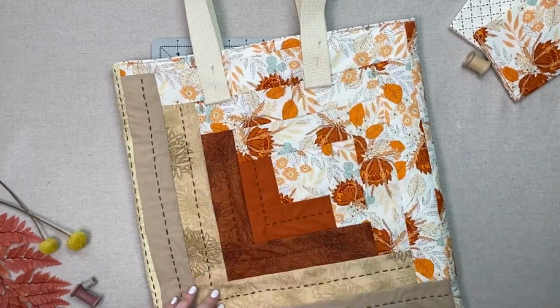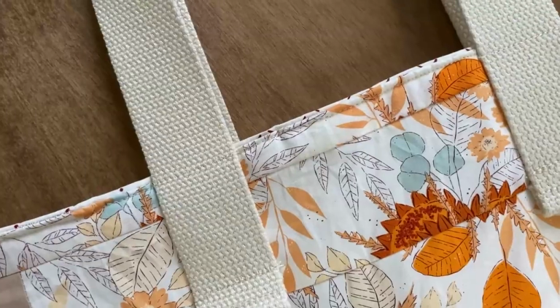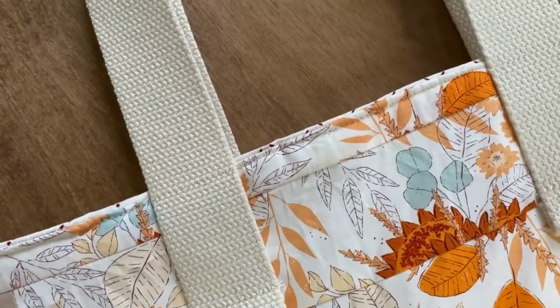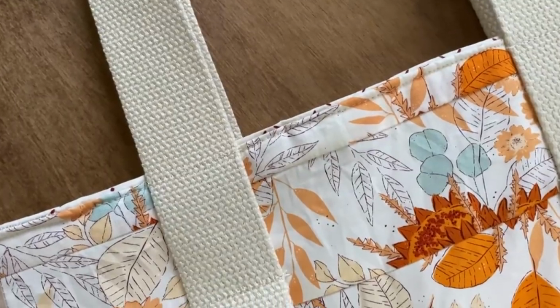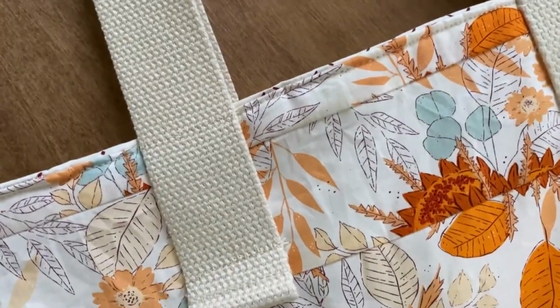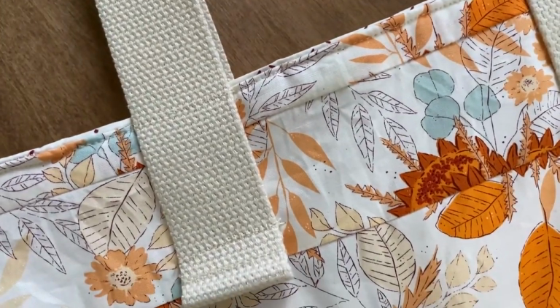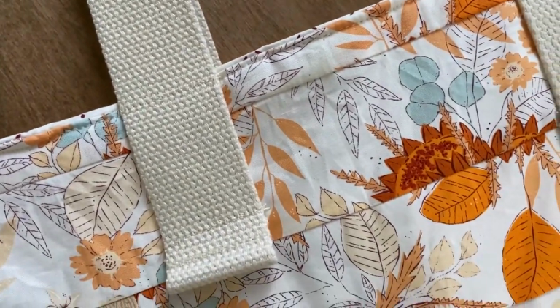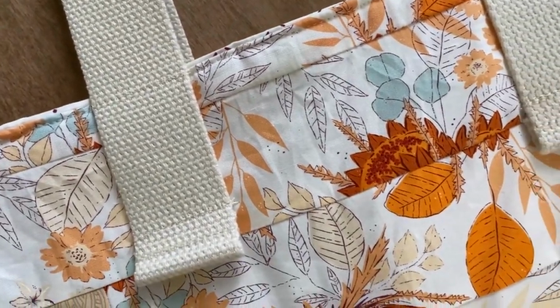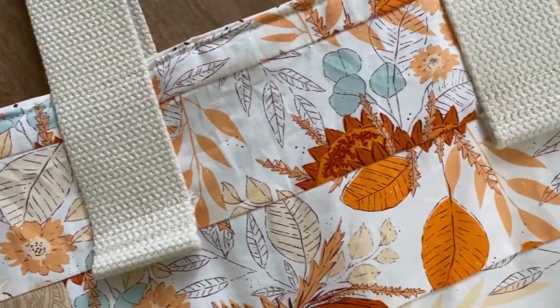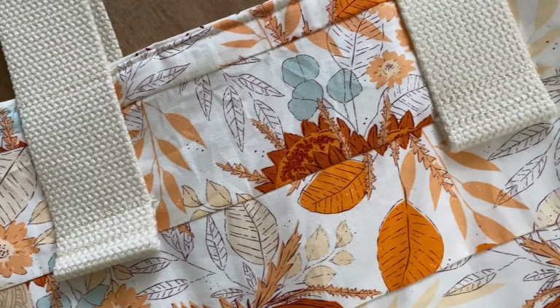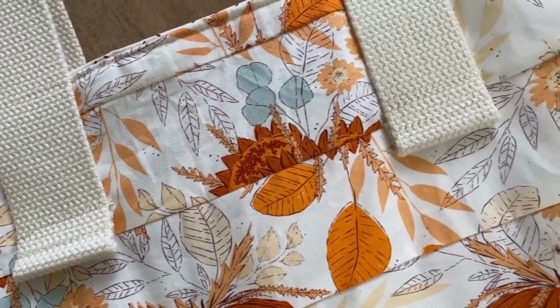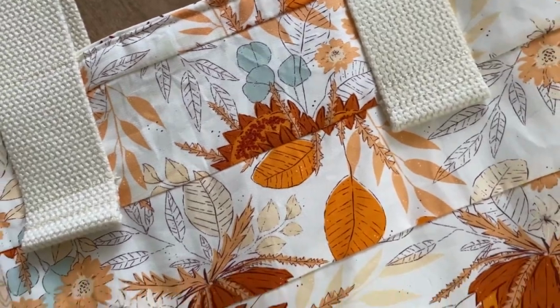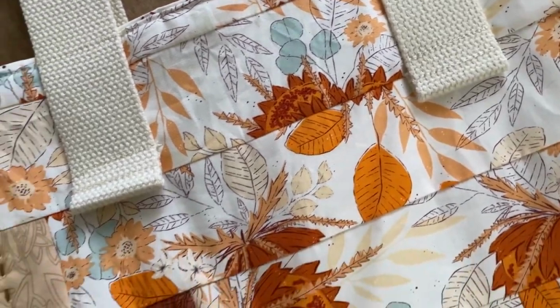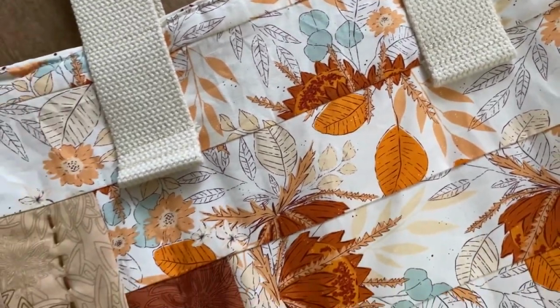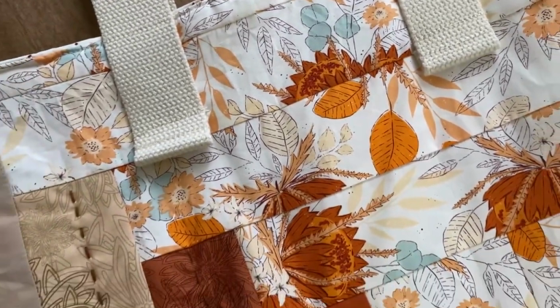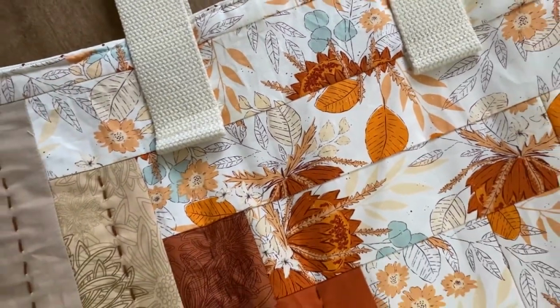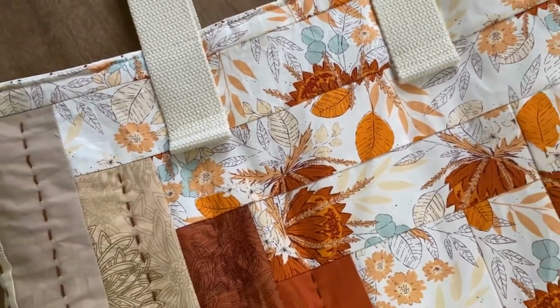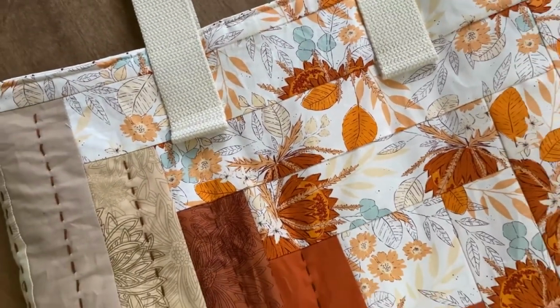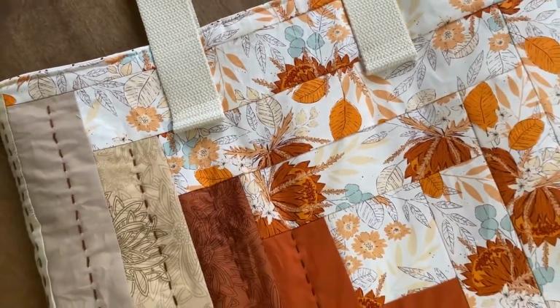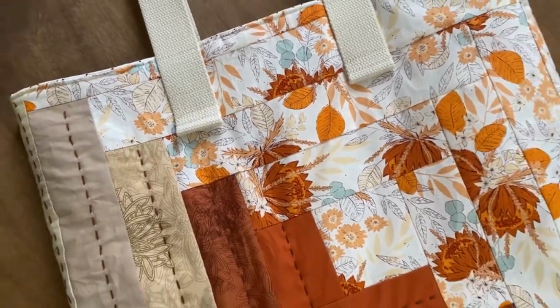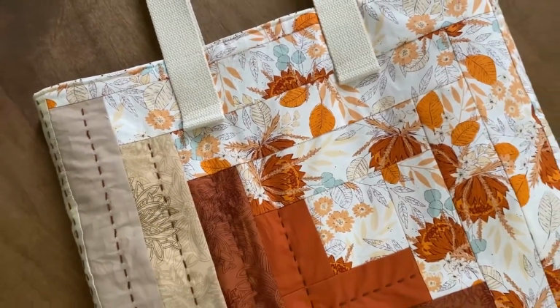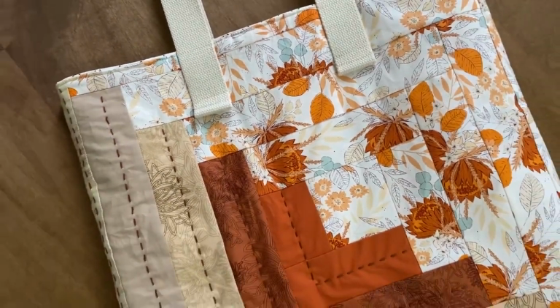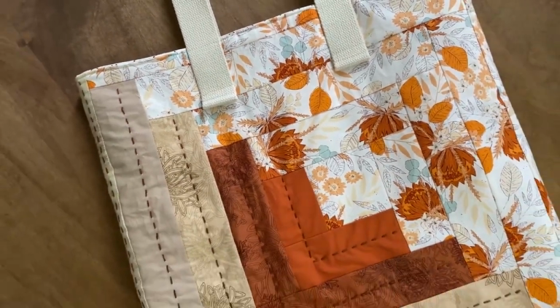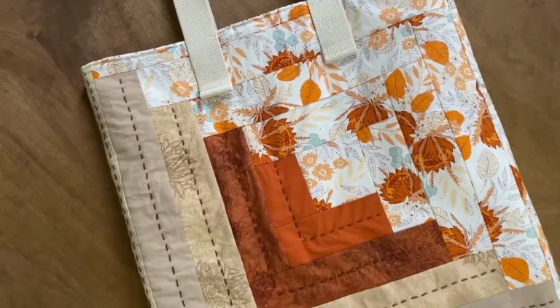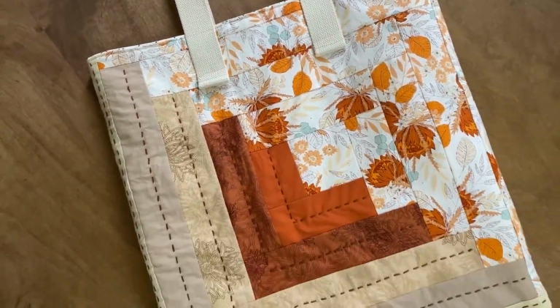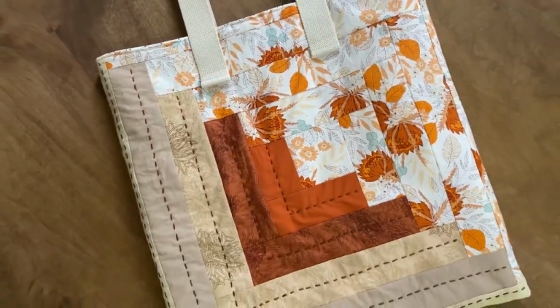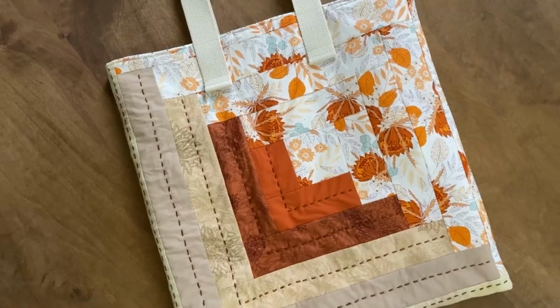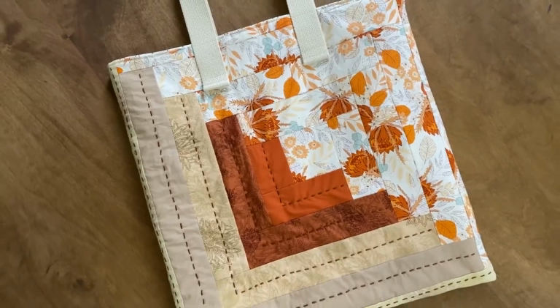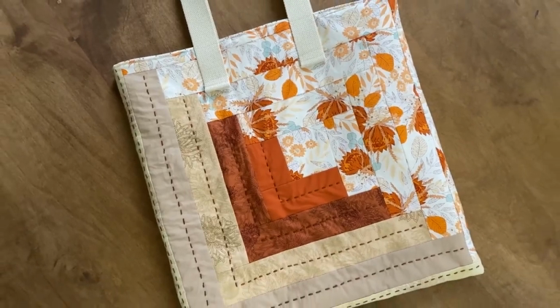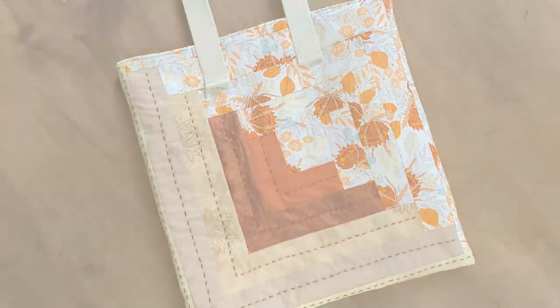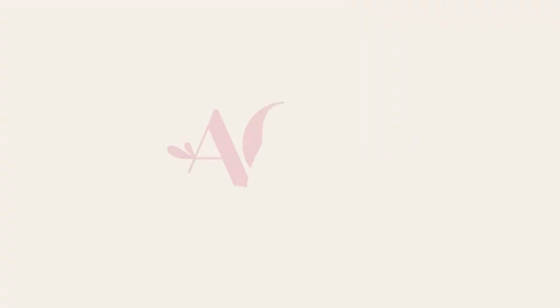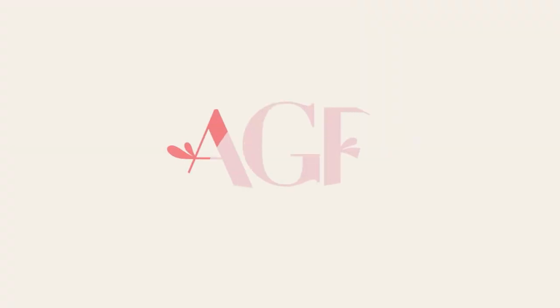And your tote bag is complete. If you liked this video, make sure to give it a thumbs up and subscribe to our channel for new videos. Until next time, happy sewing everyone!